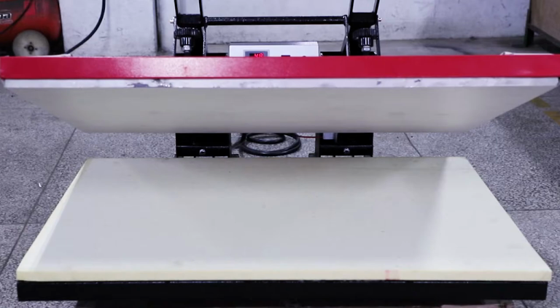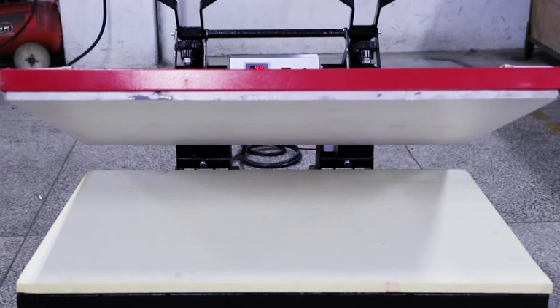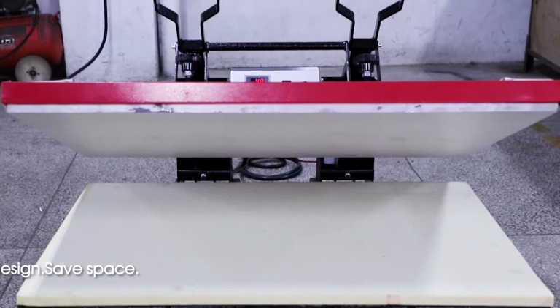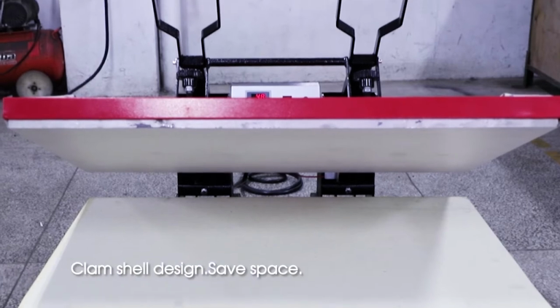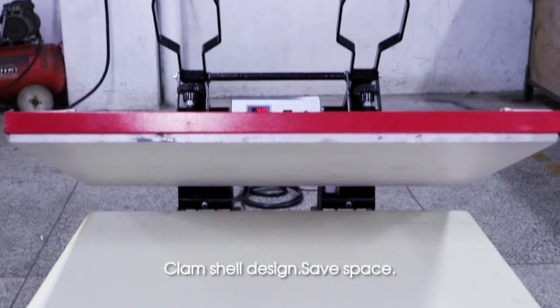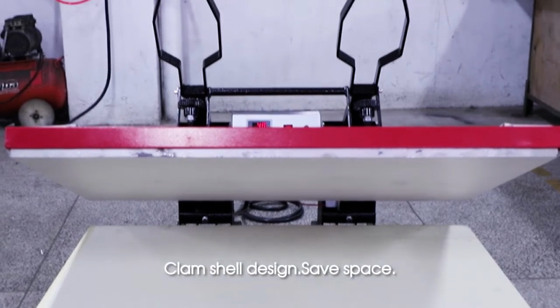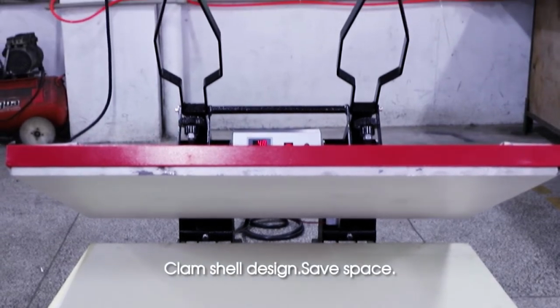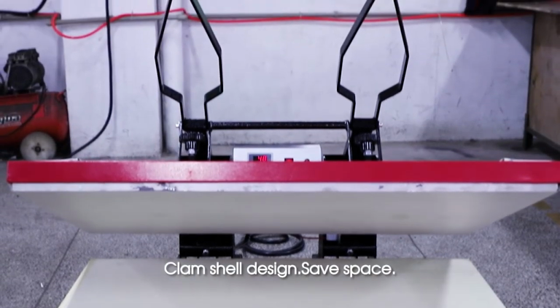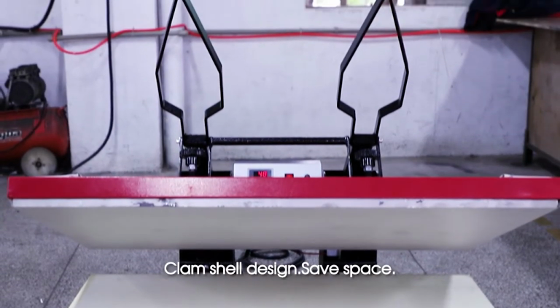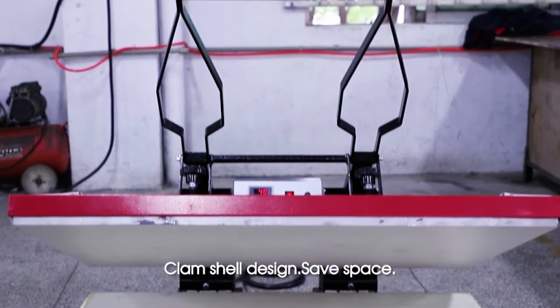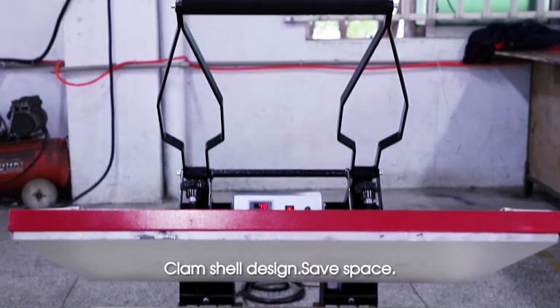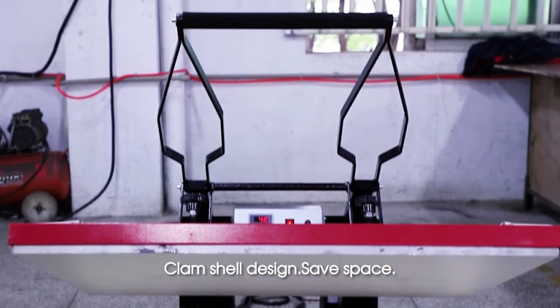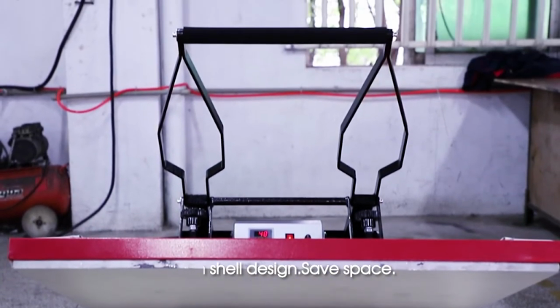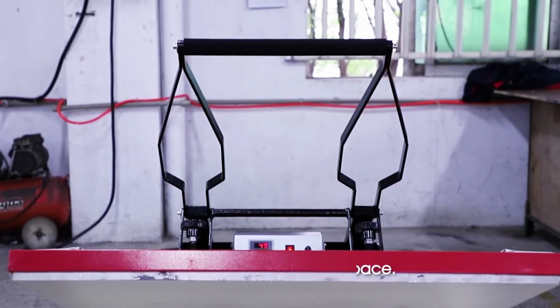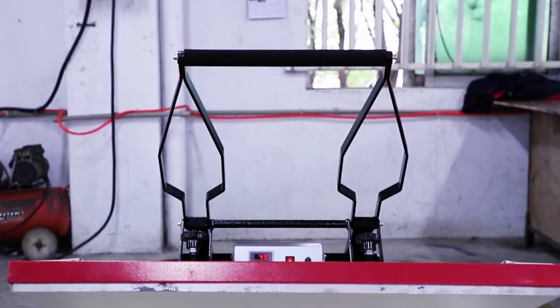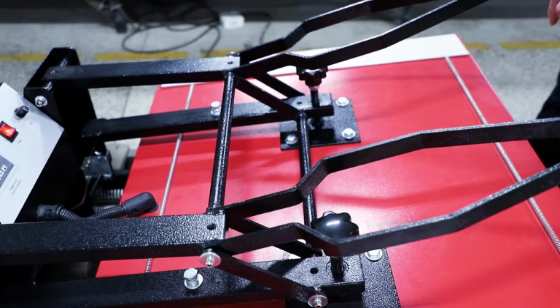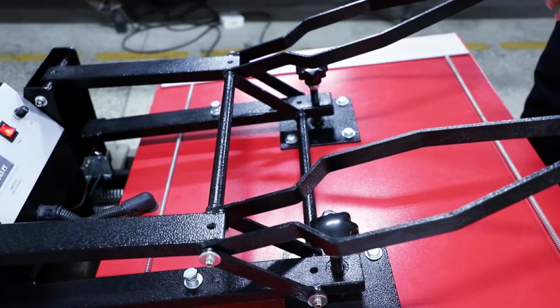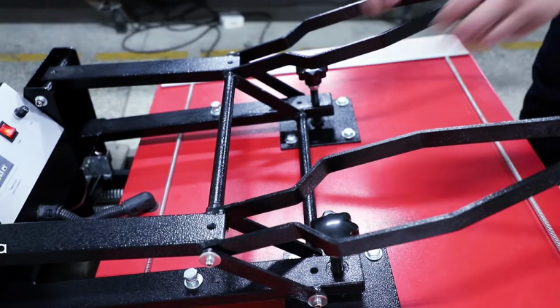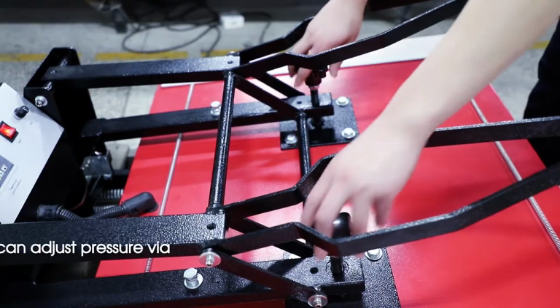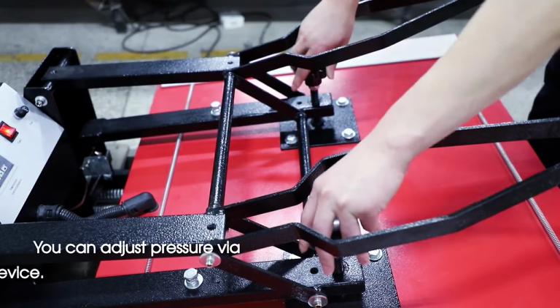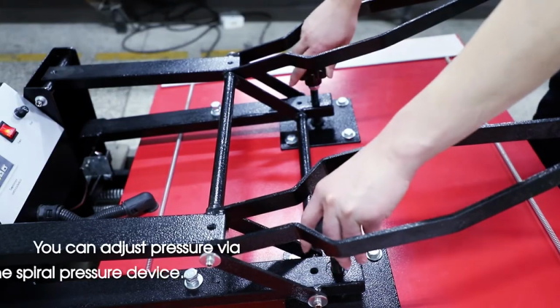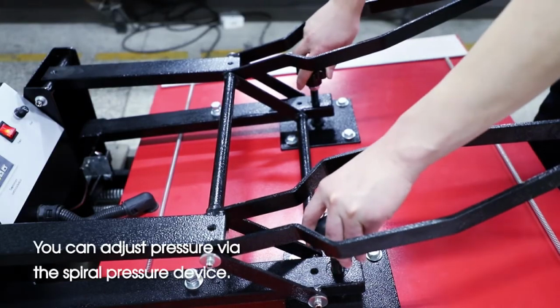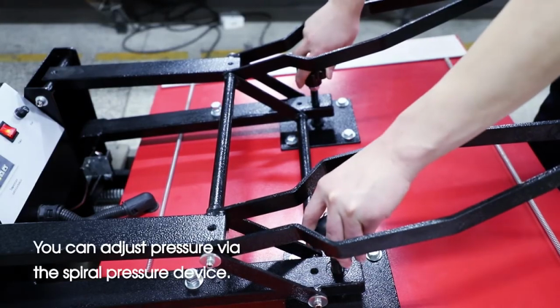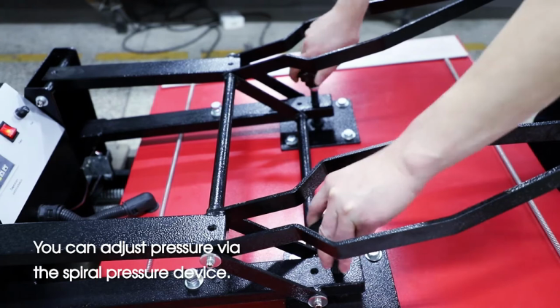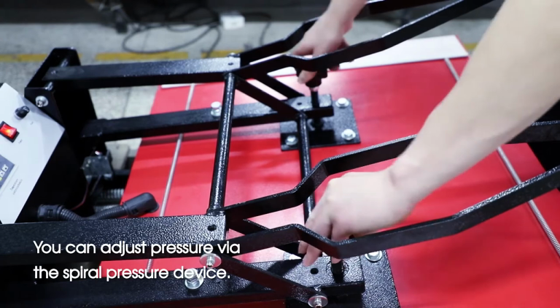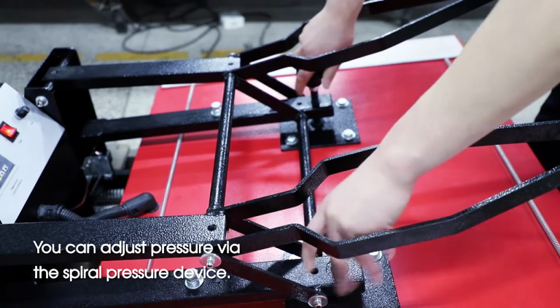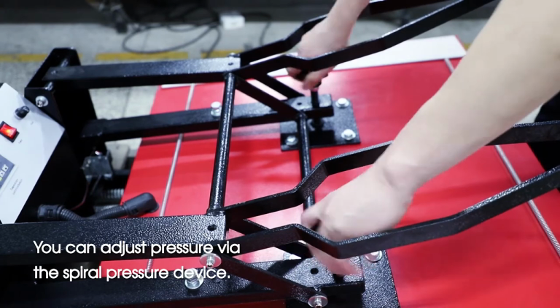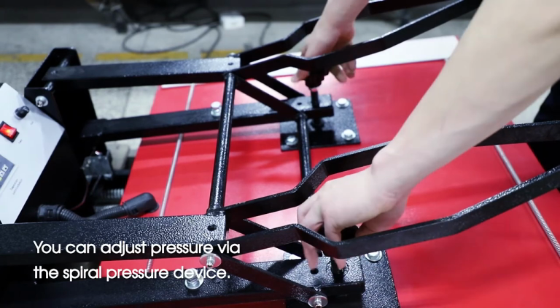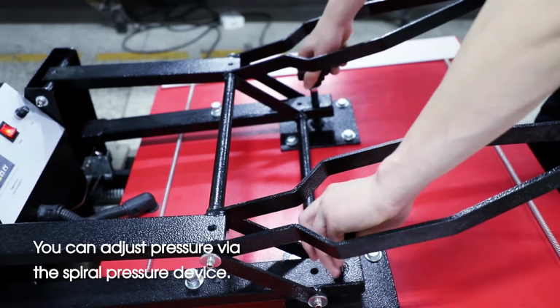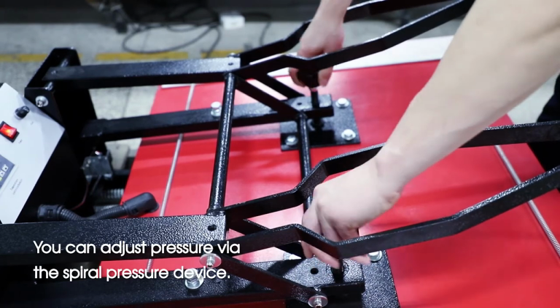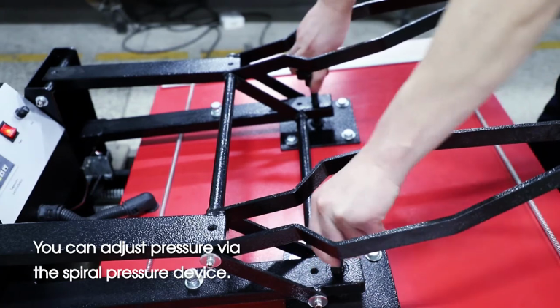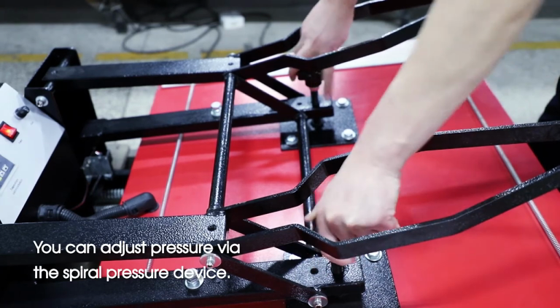Chrome shell design with a safe space. You can adjust the pressure via the spiral pressure device.